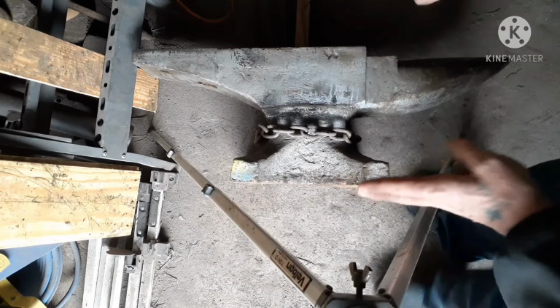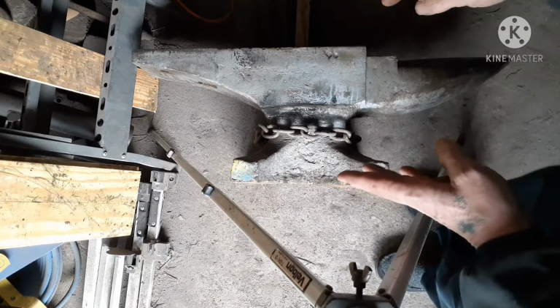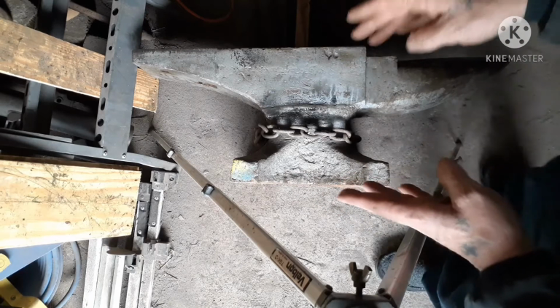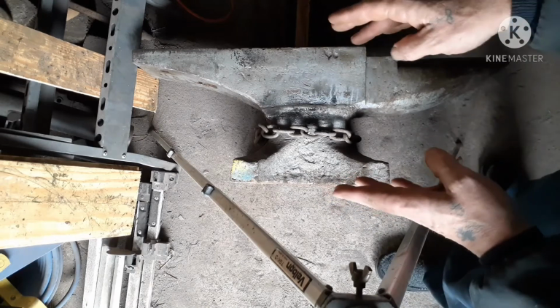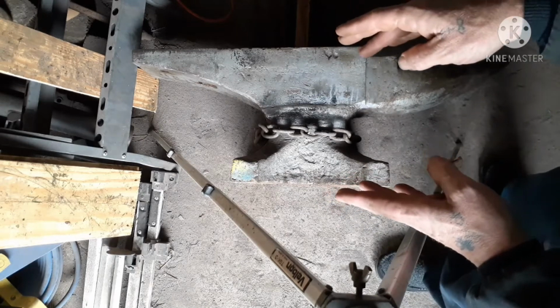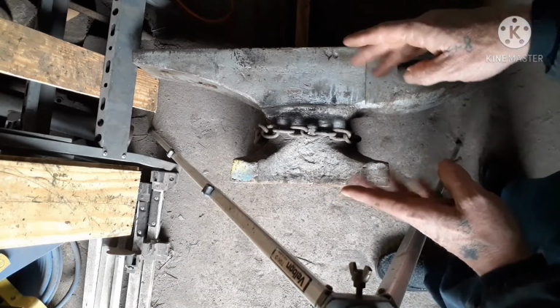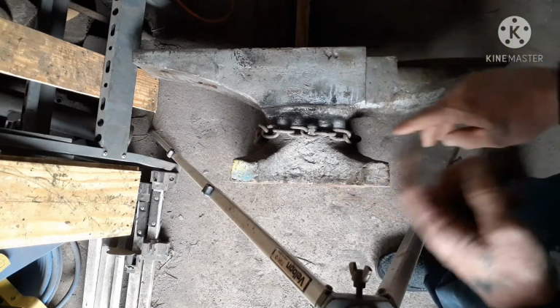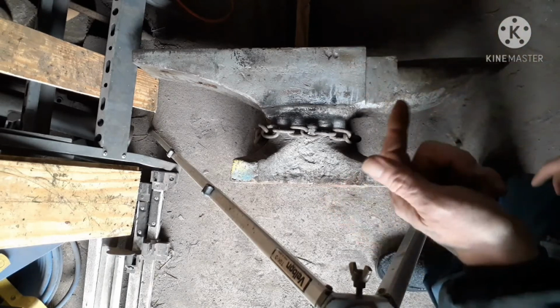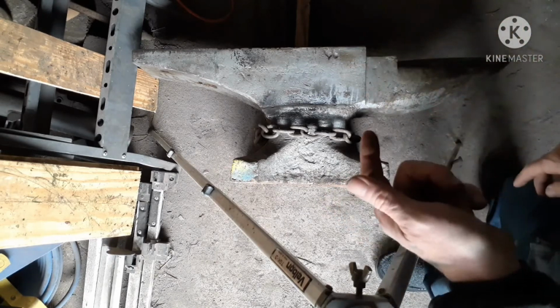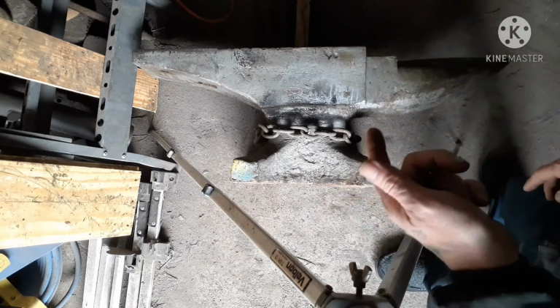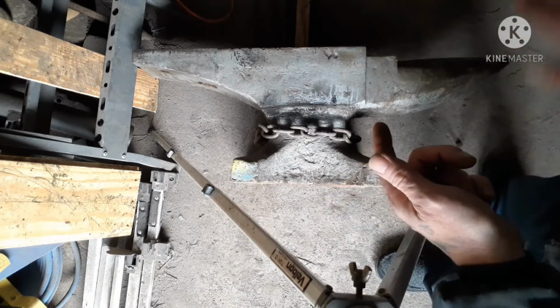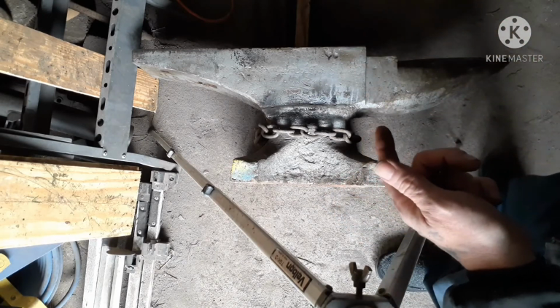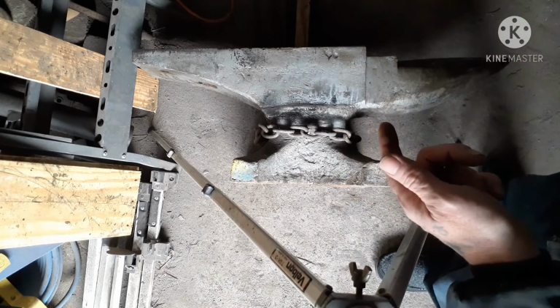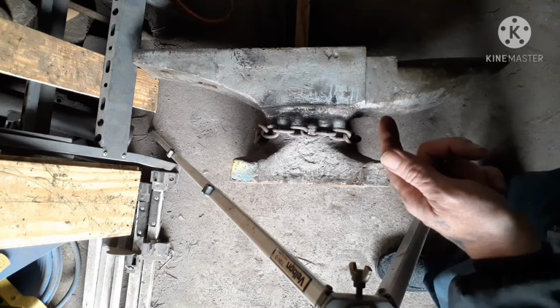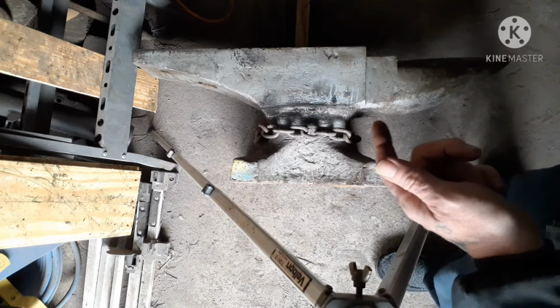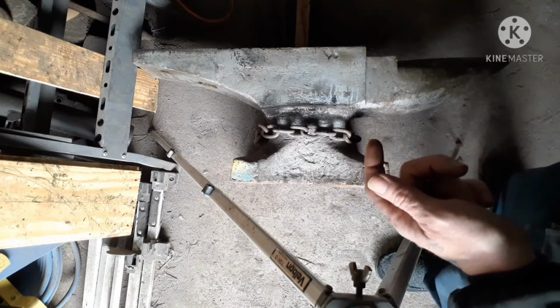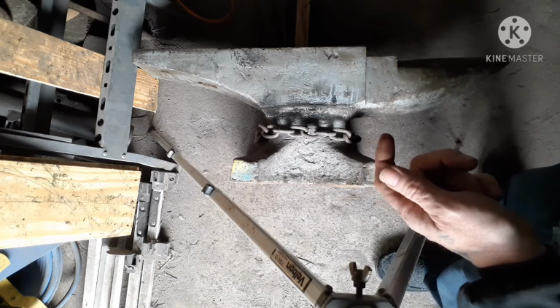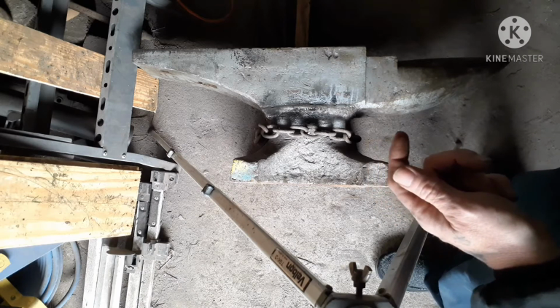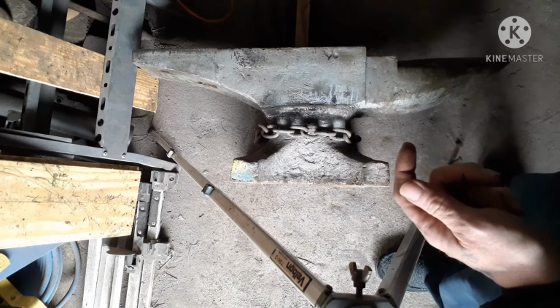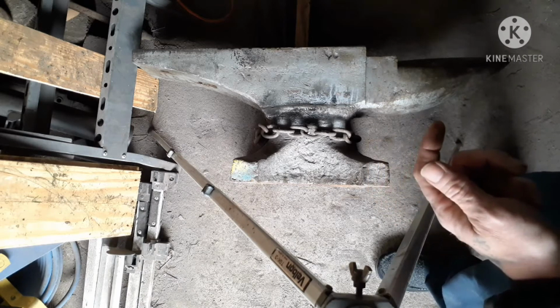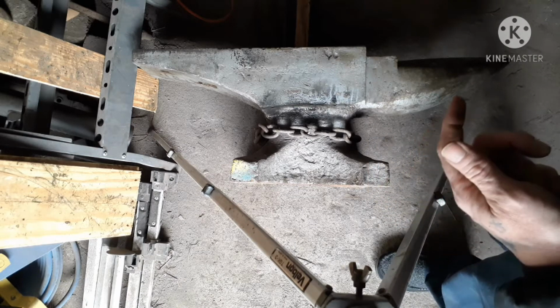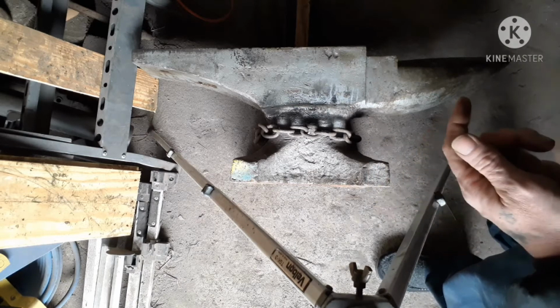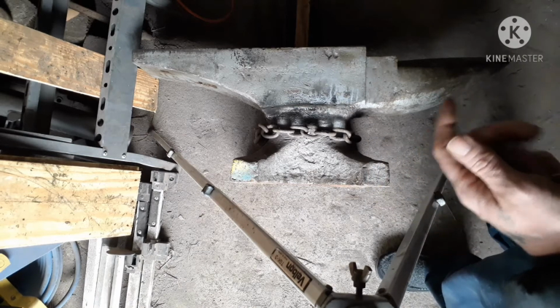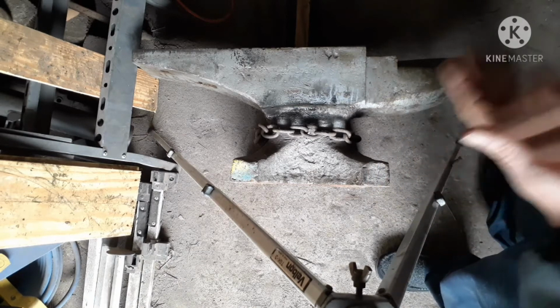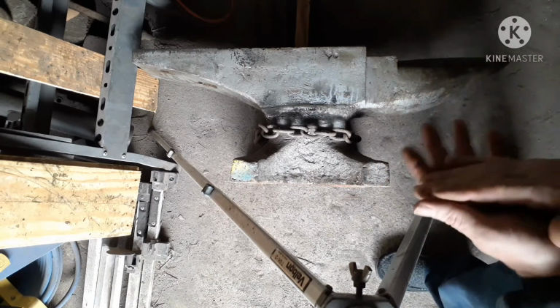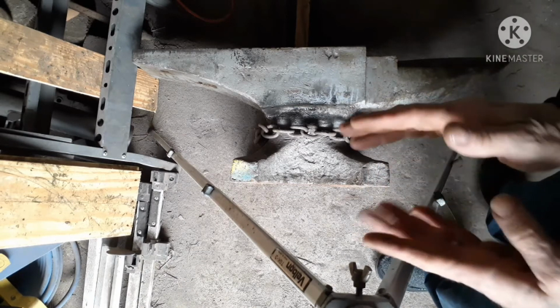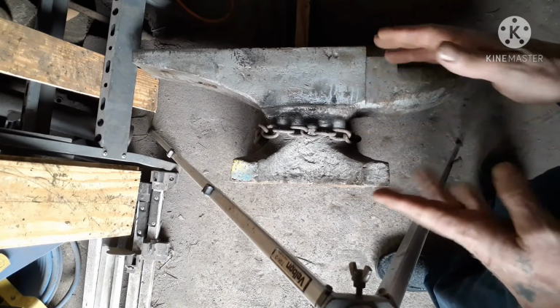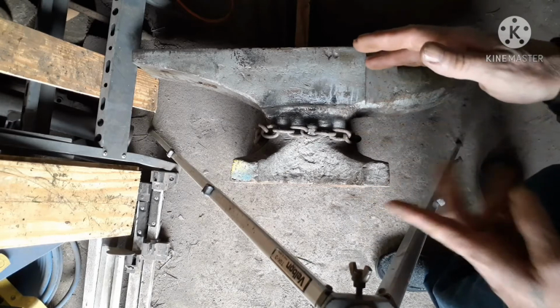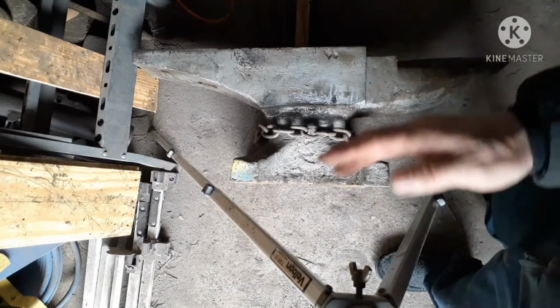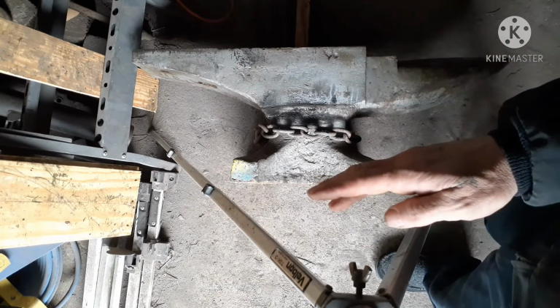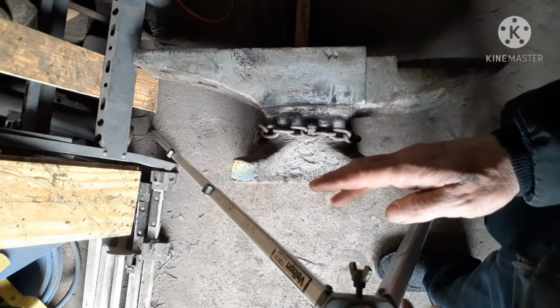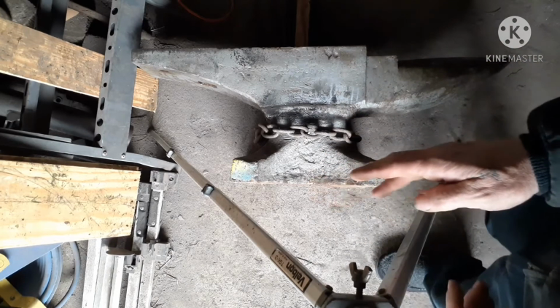So the anvil itself is 14 inches high. I just measured my other anvil and it is 28 and a half inches high. I'm gonna drop it that extra half inch — it's gonna be a 14 inch stand underneath this anvil.